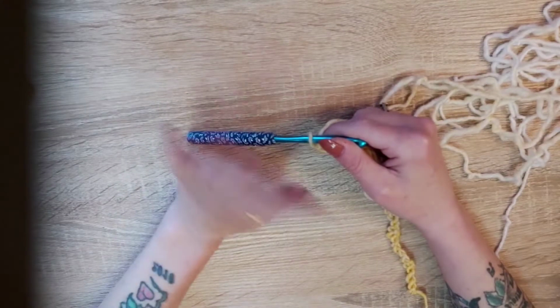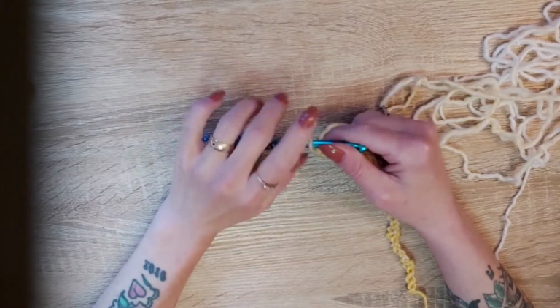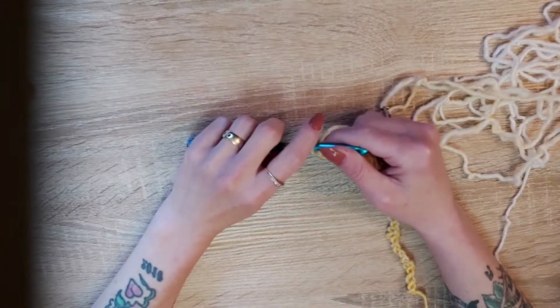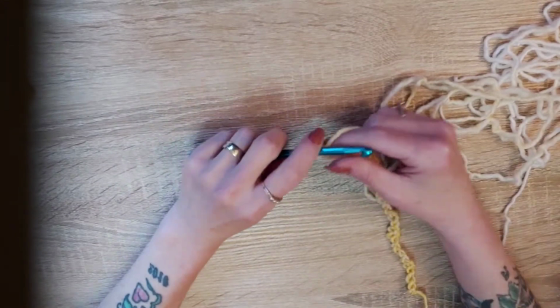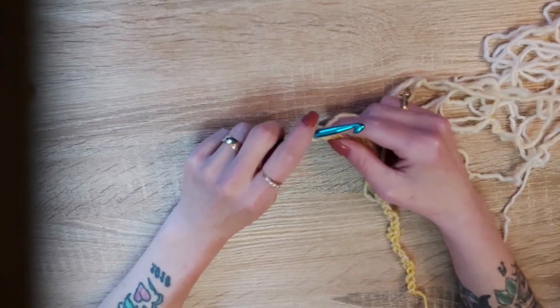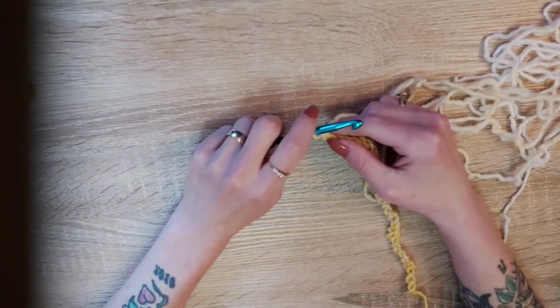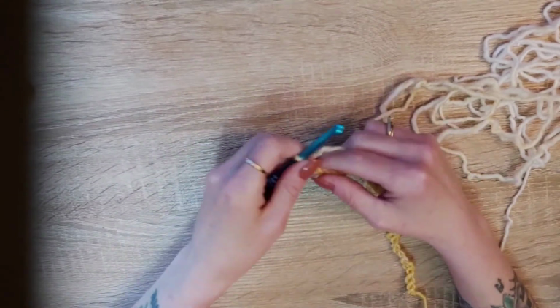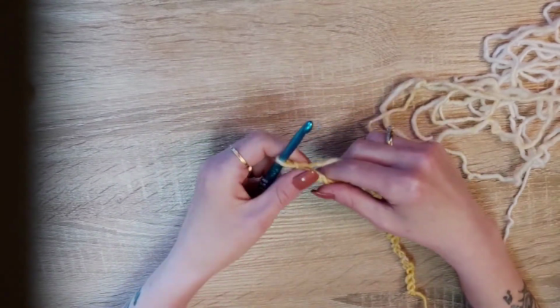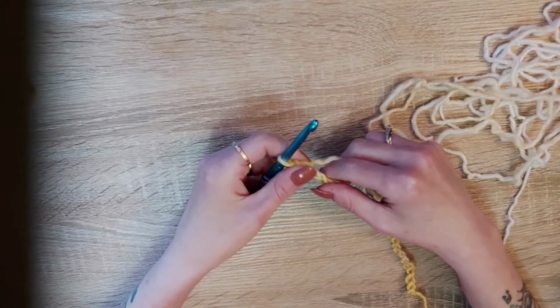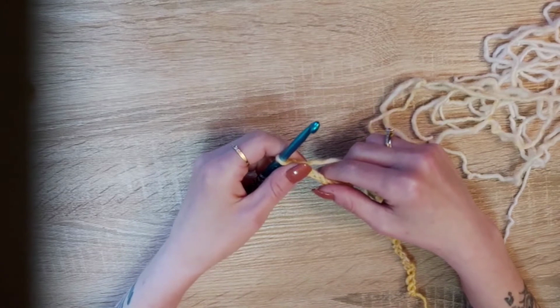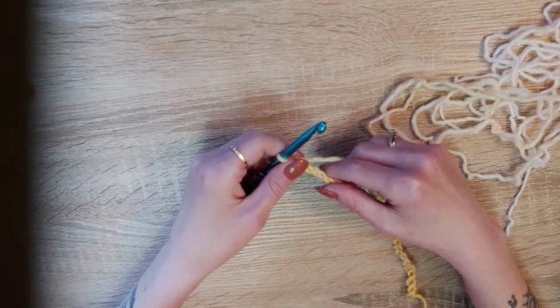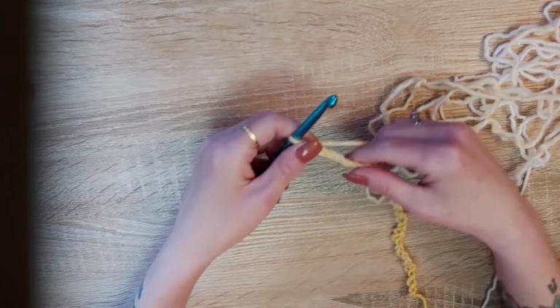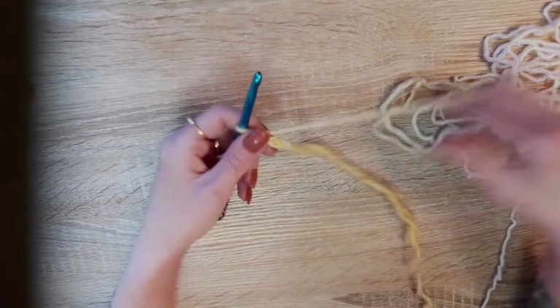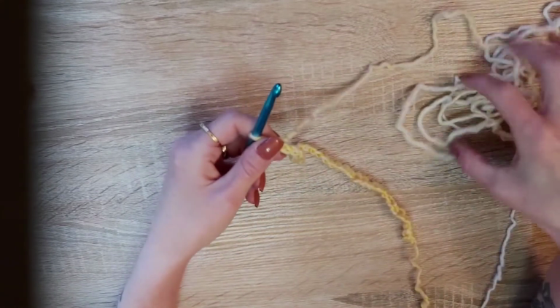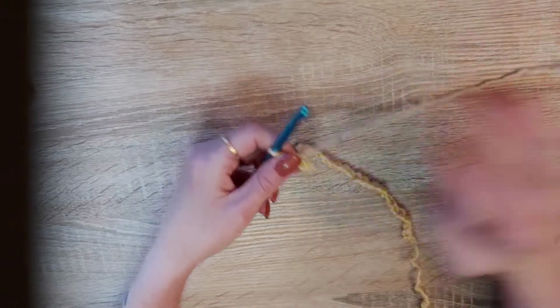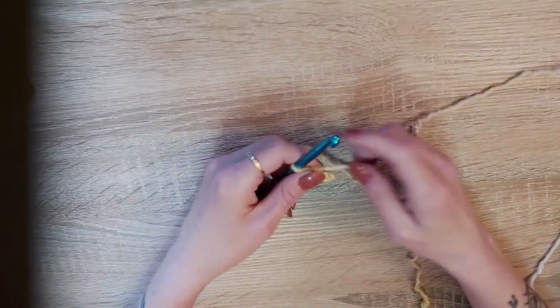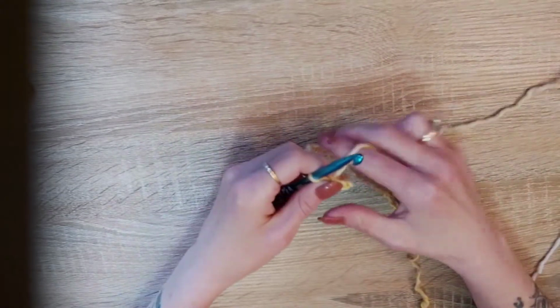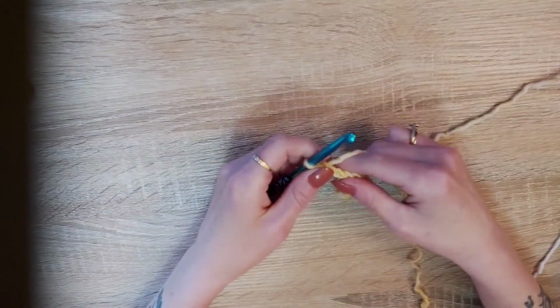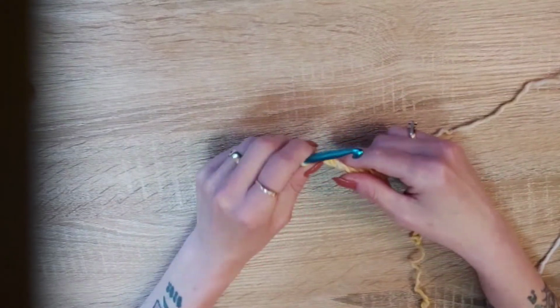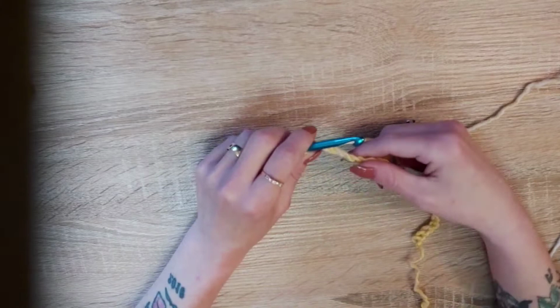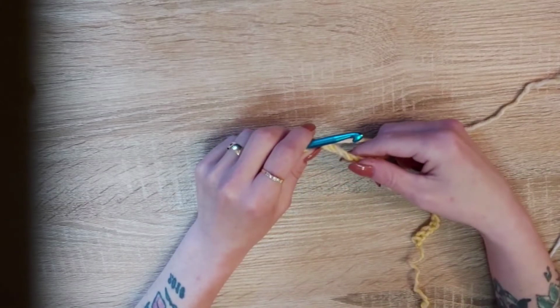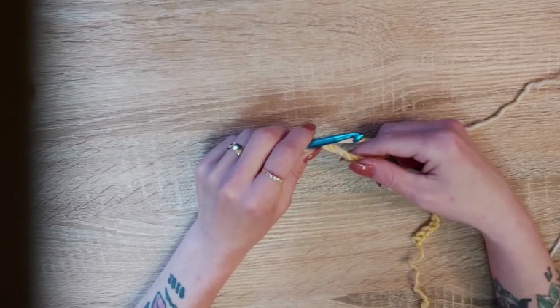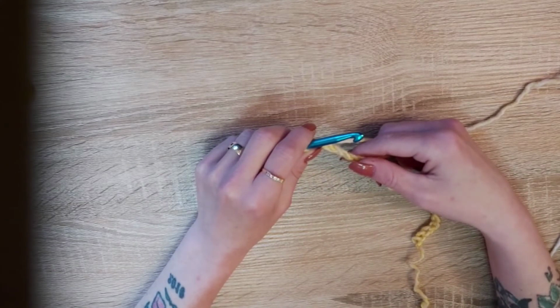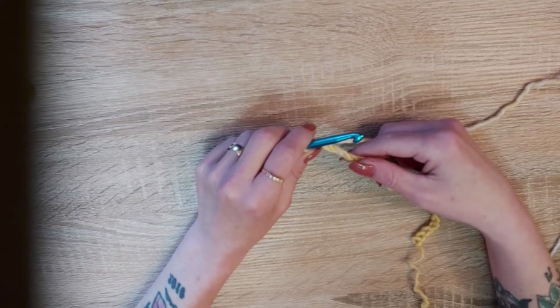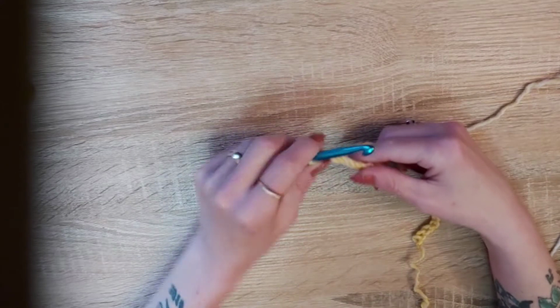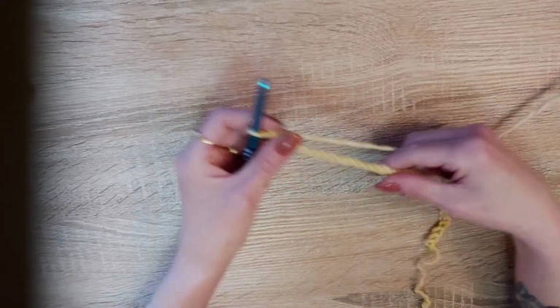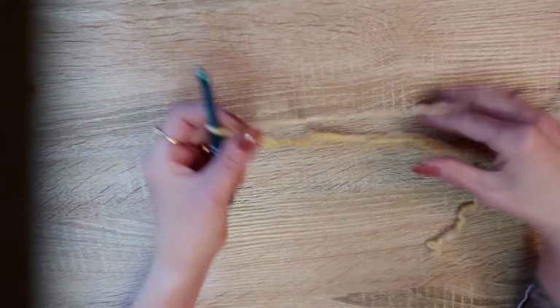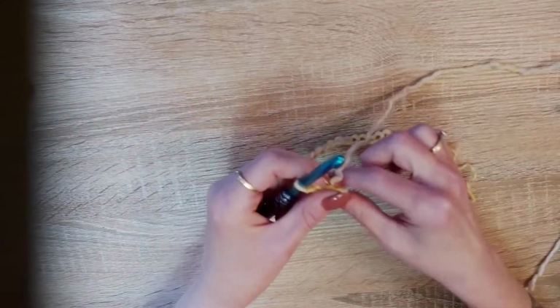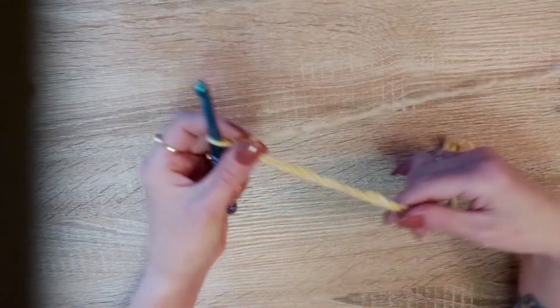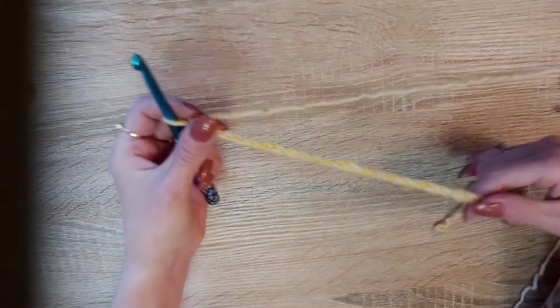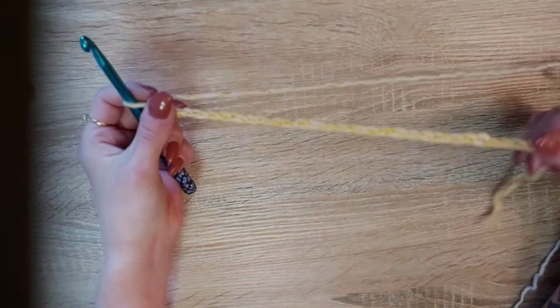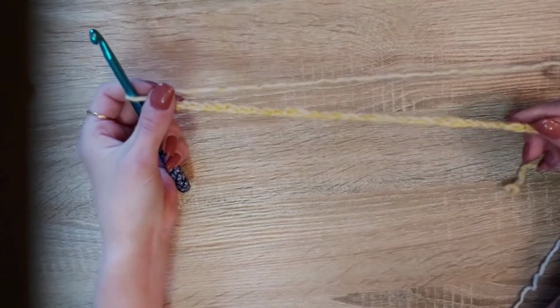Hi everyone, it's me Katrina from Katrina's Crochet World. Today we're going to learn the rope stitch. With this pattern you need to do a multiple of chain three plus two, and plus one. I have done my chain here.